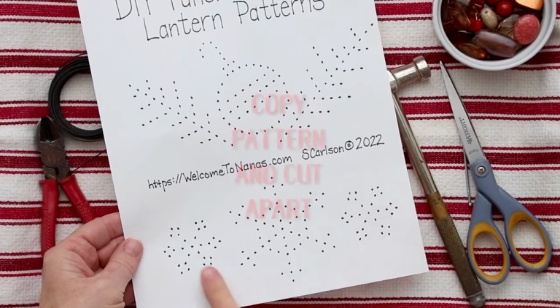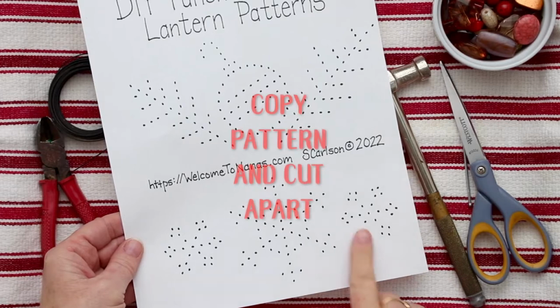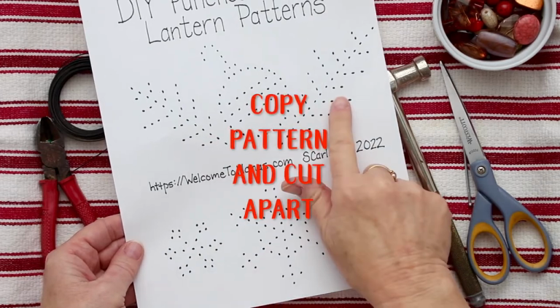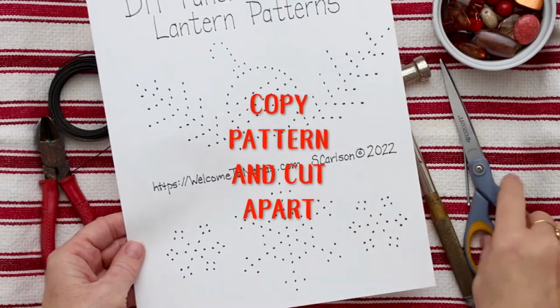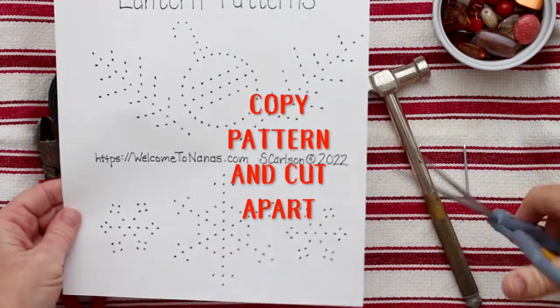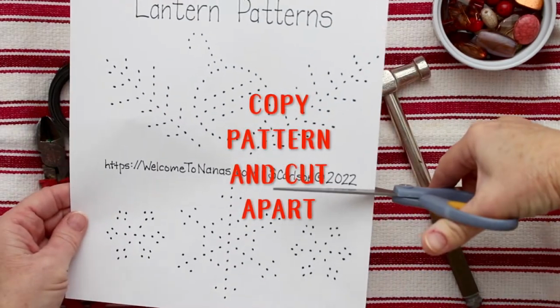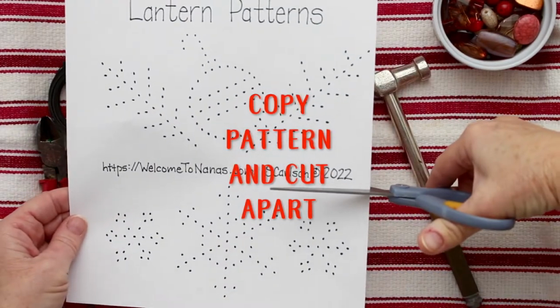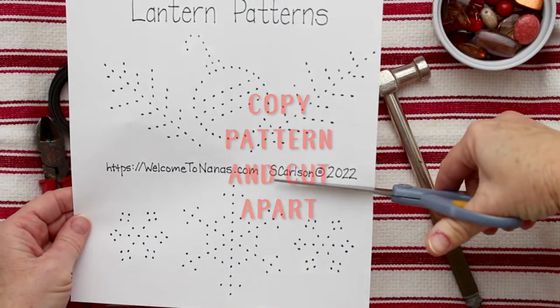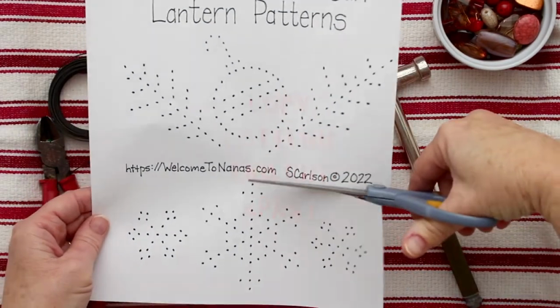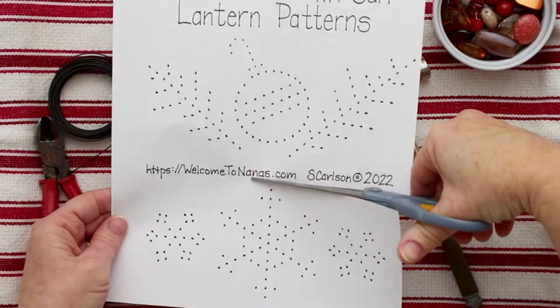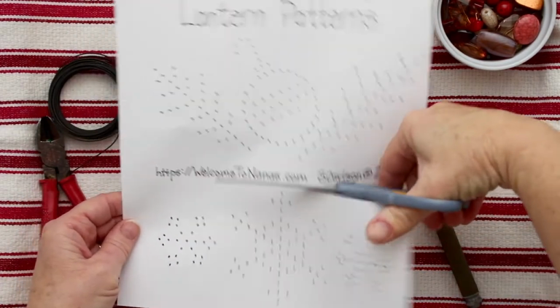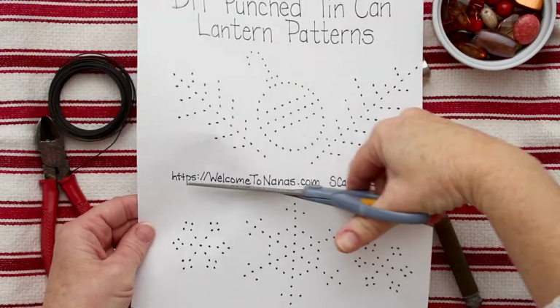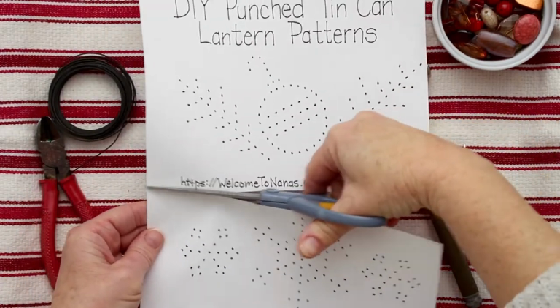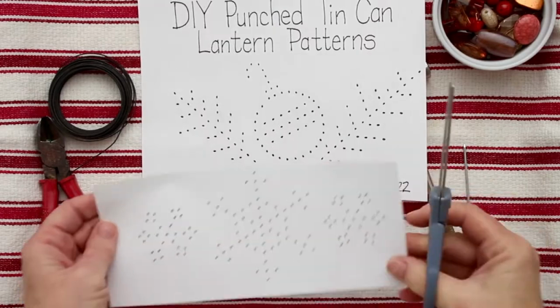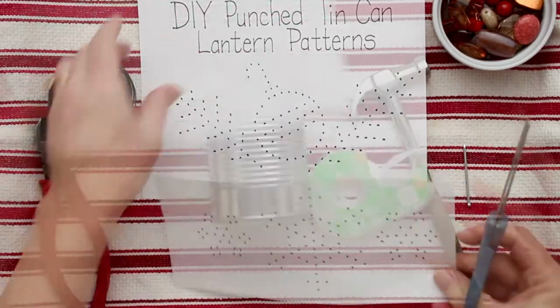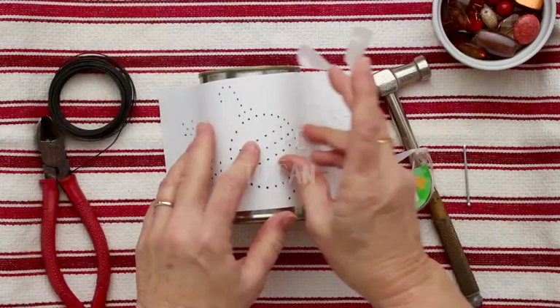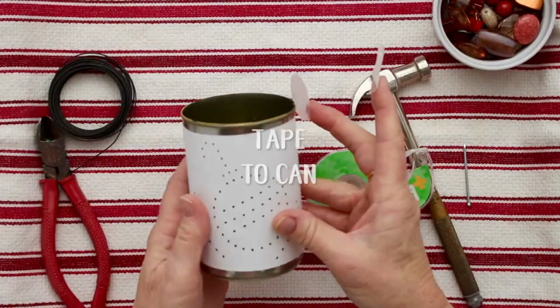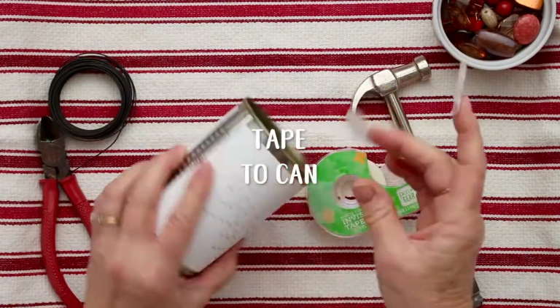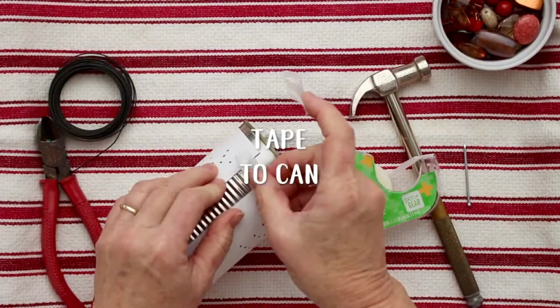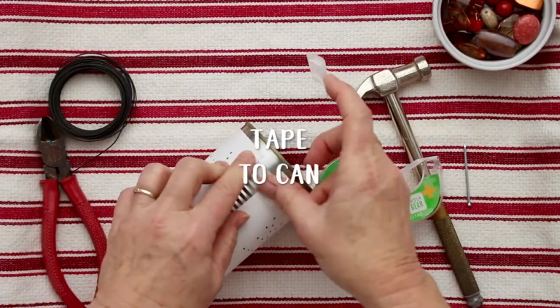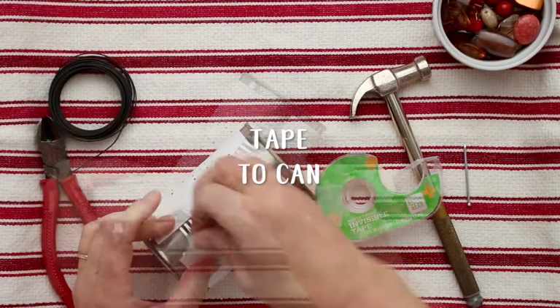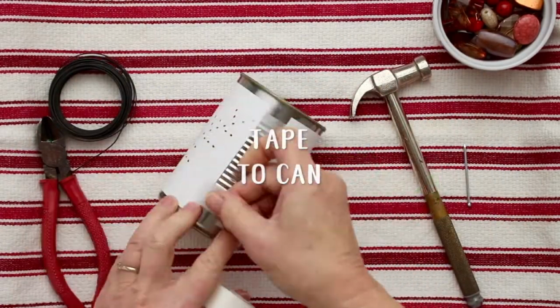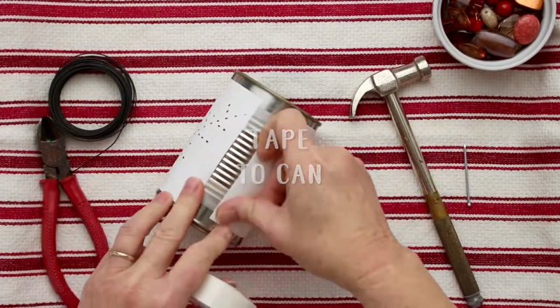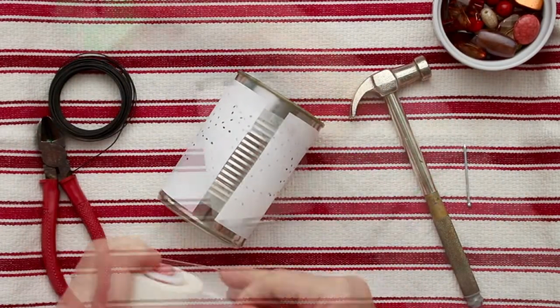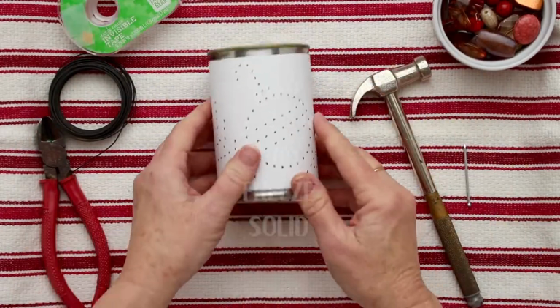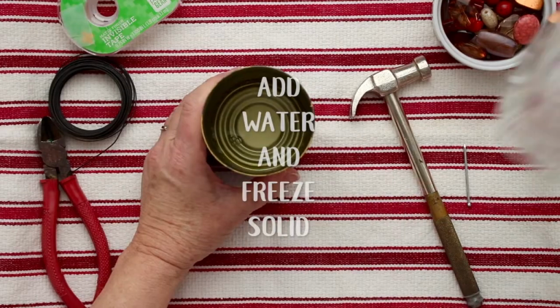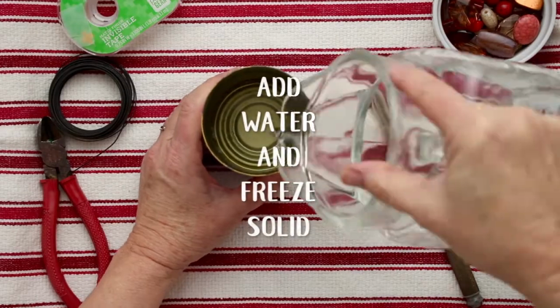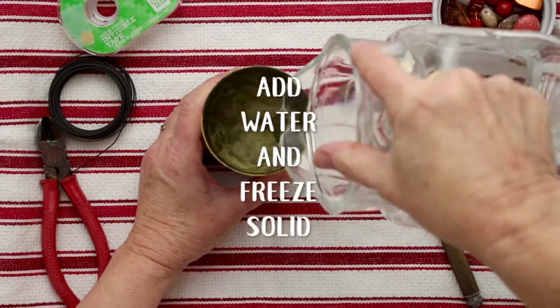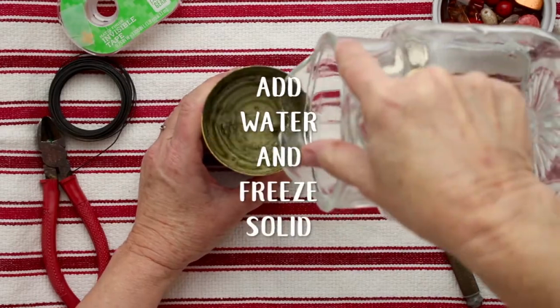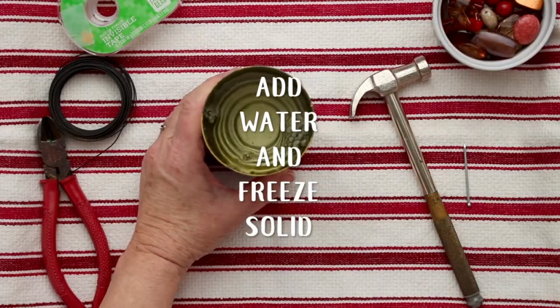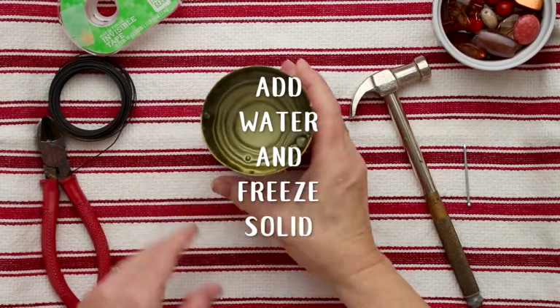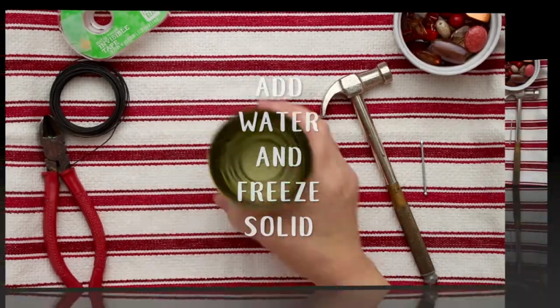There are two pattern choices that you can use. Cut those apart and then take whatever size tin can you would like, wrap the pattern around it, and tape it on the back. Then put some water into the can and put it in your freezer to freeze solid.